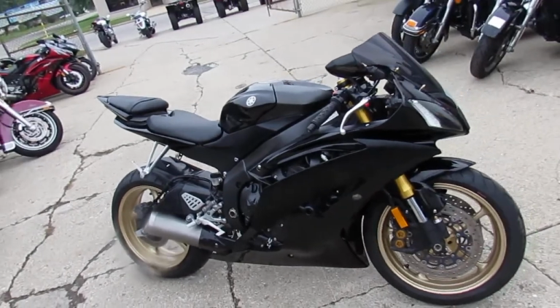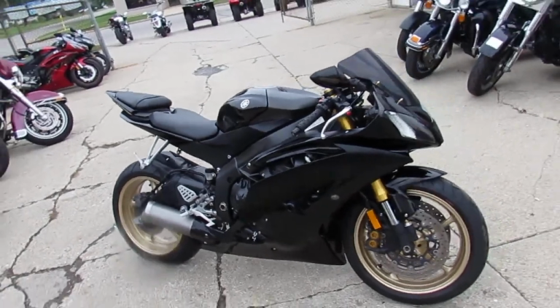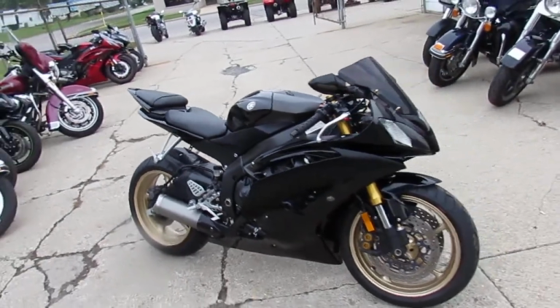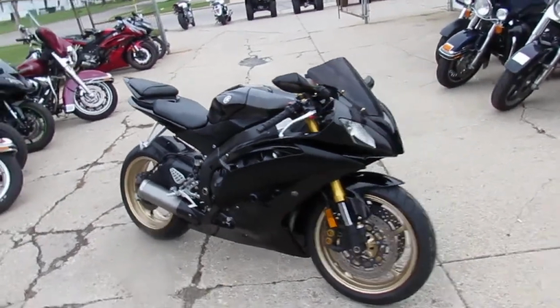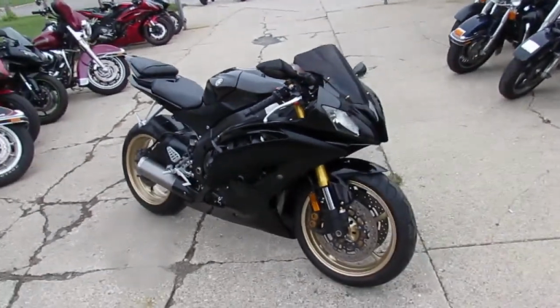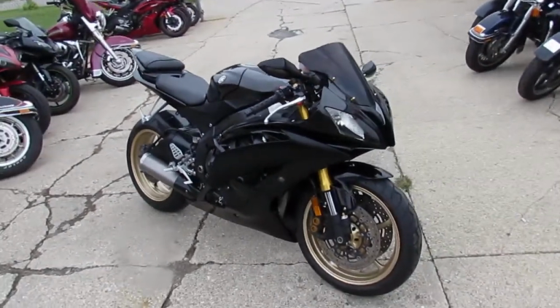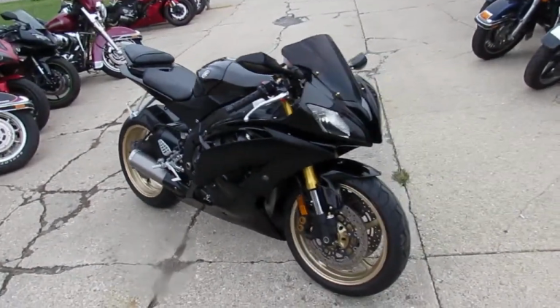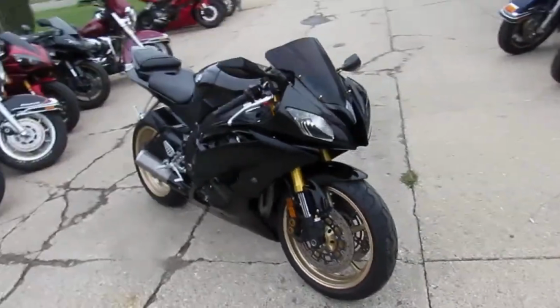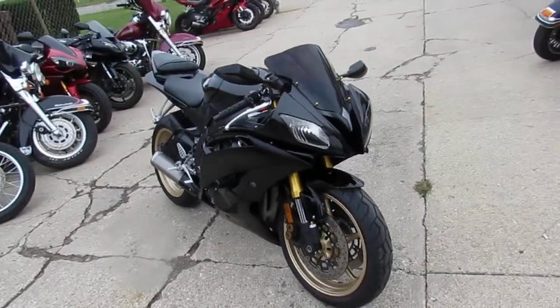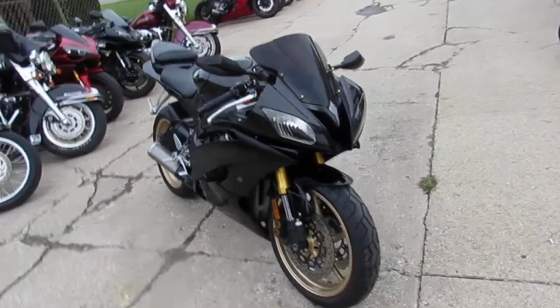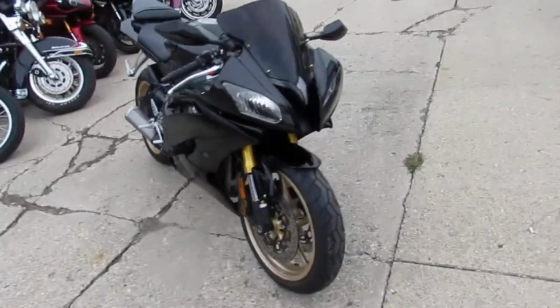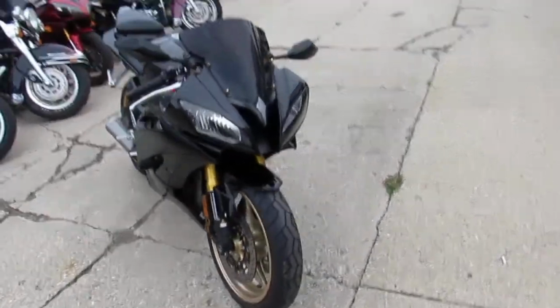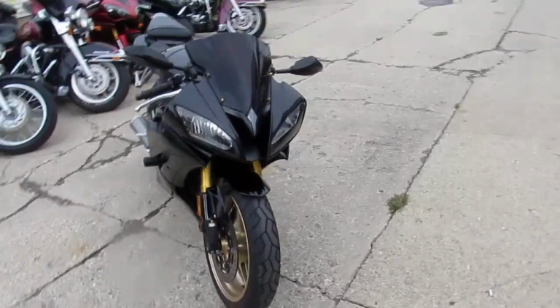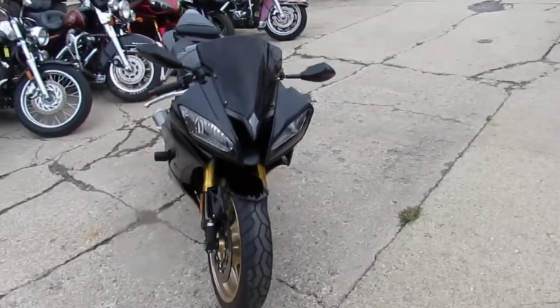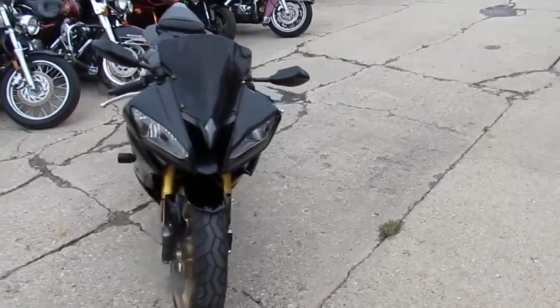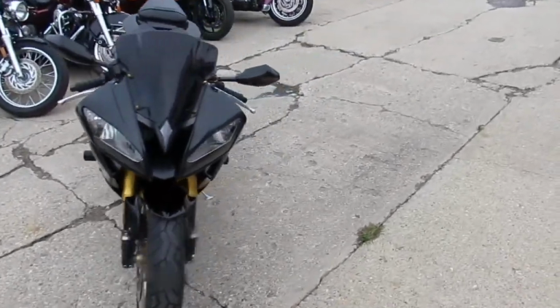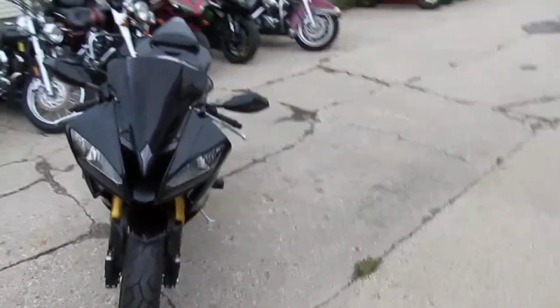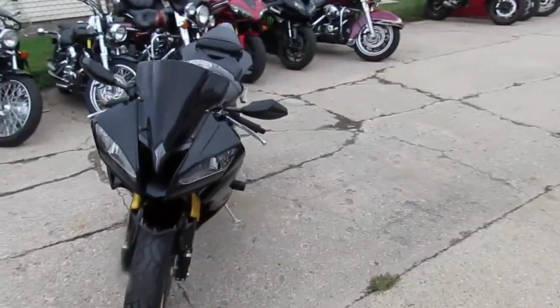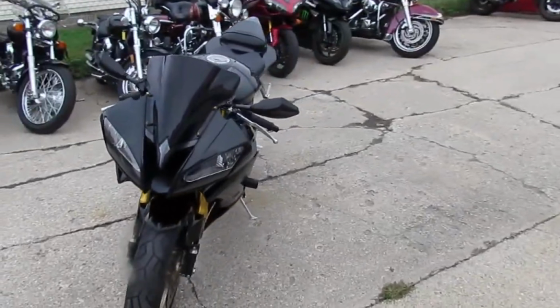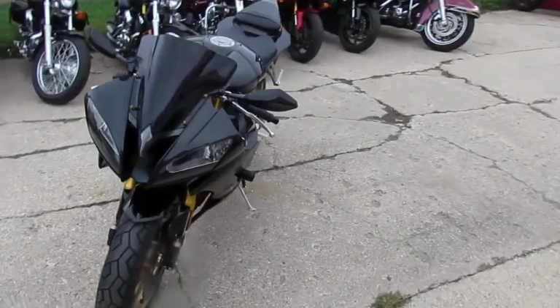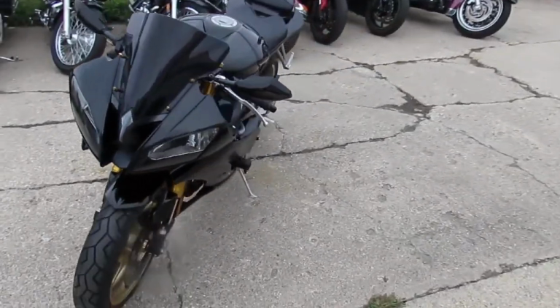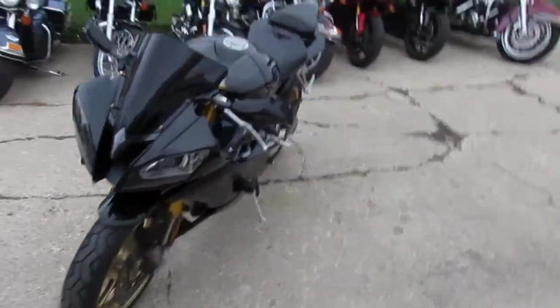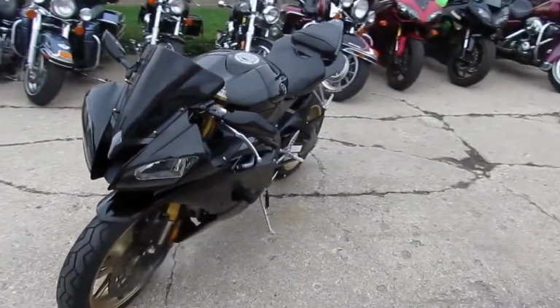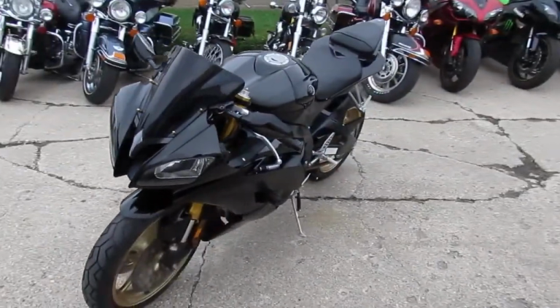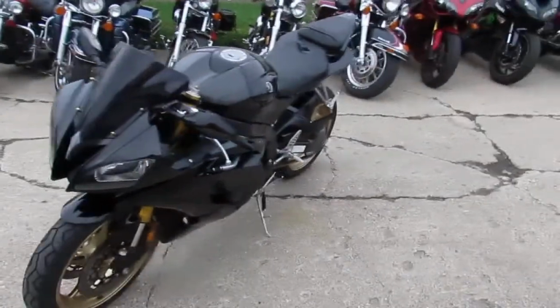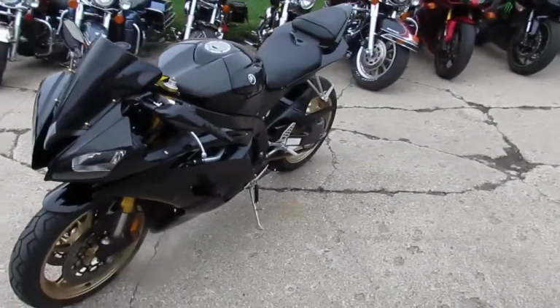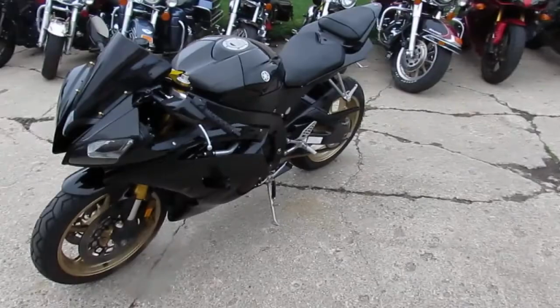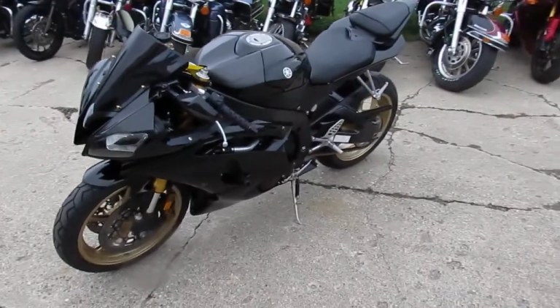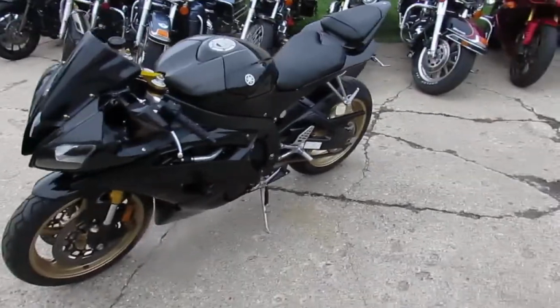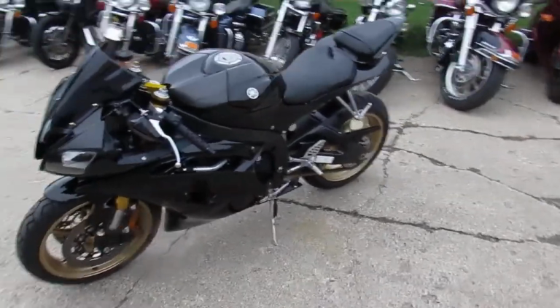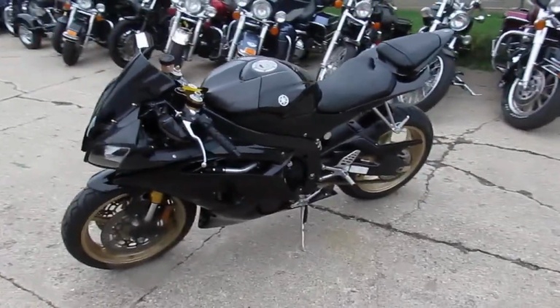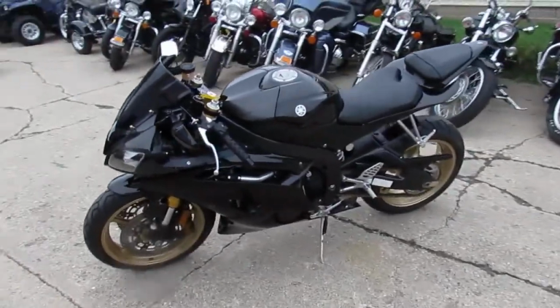Hey, it's Used Sport Bike Capital here at Approval Power Sports. We got over 450 used bikes in our showroom. We got to have — what do you think Aaron — over 250, 300 used sport bikes? If not more. Yeah, we got a ton of them.